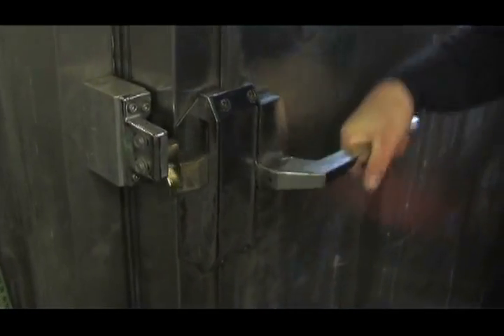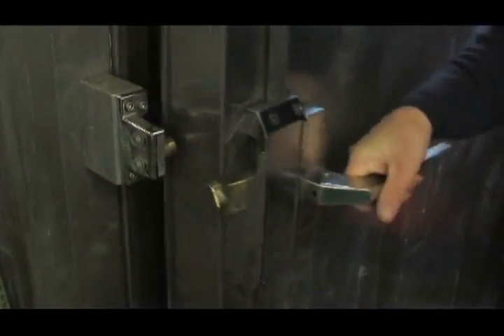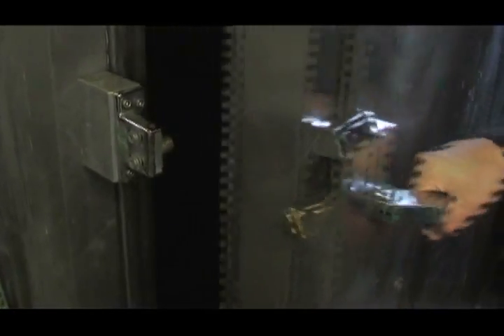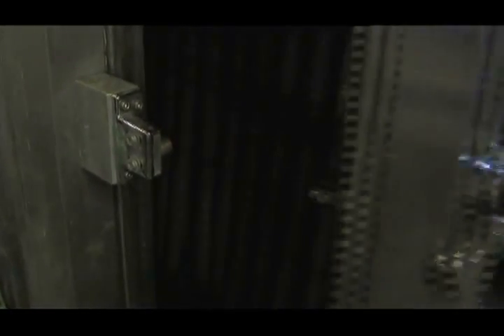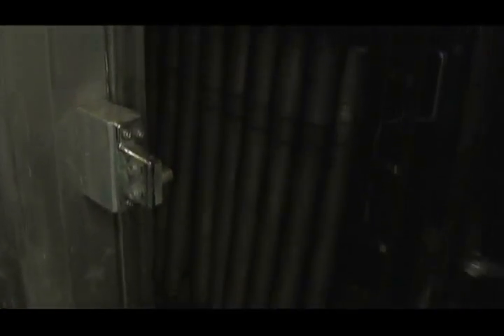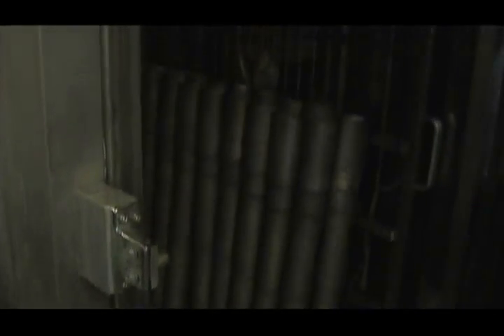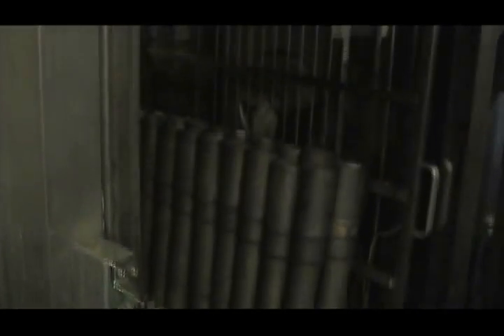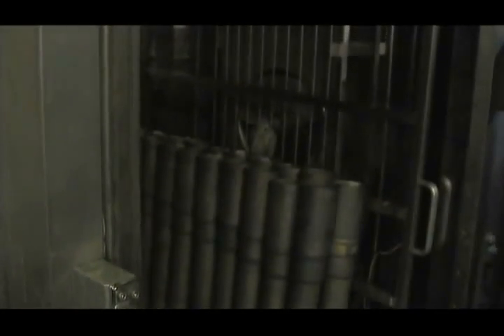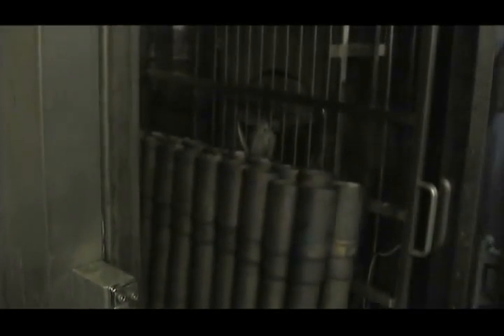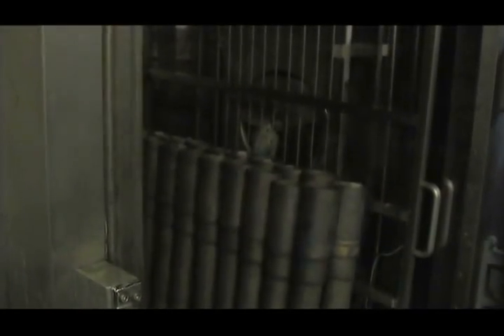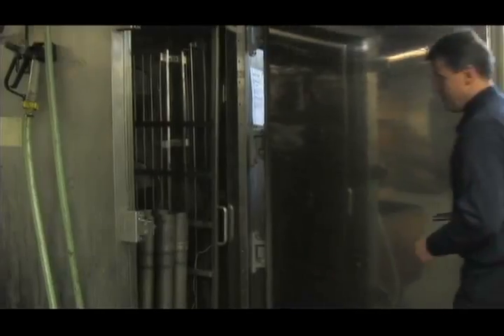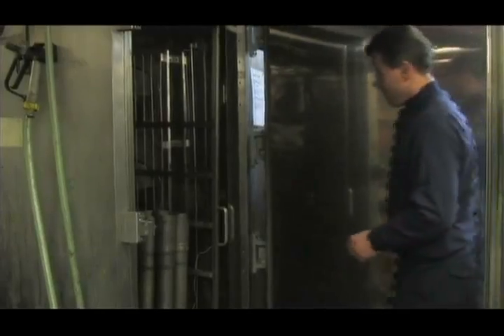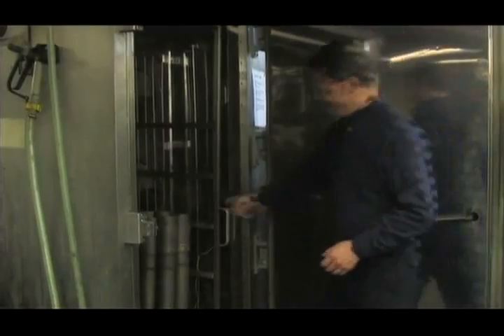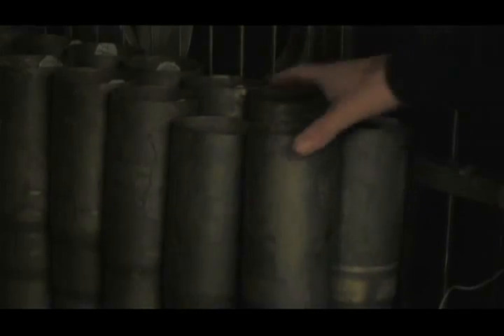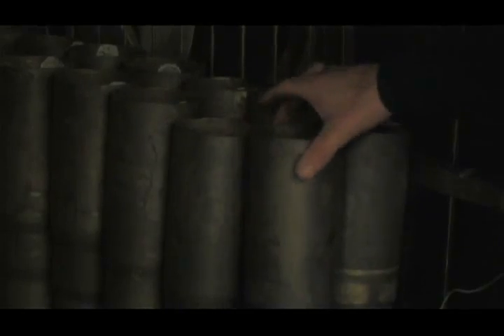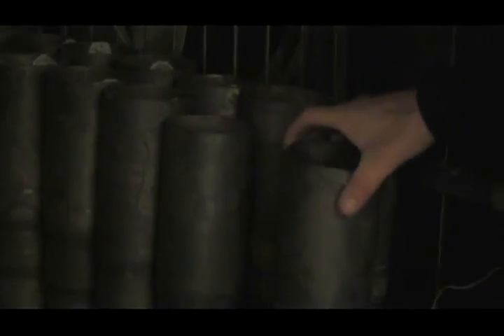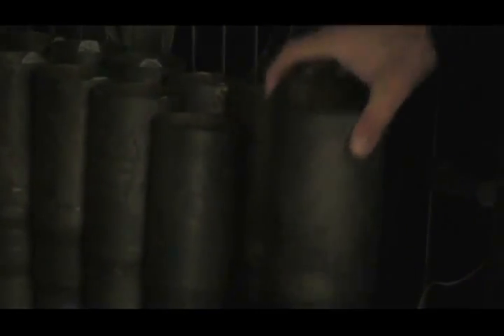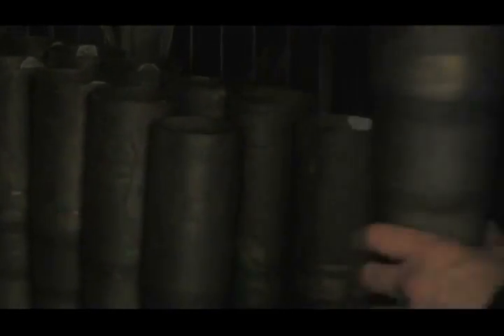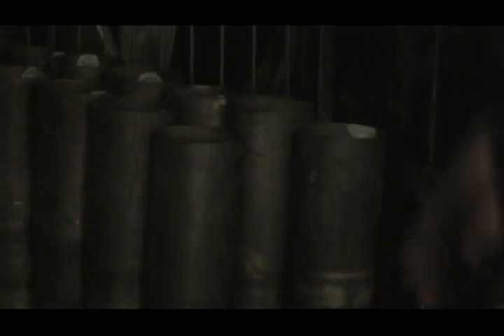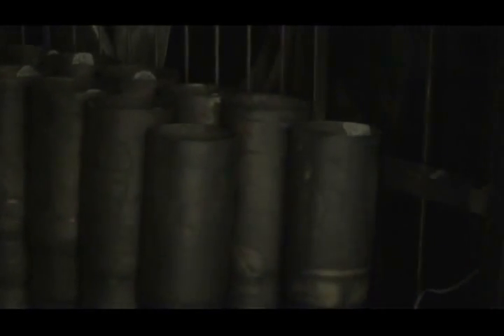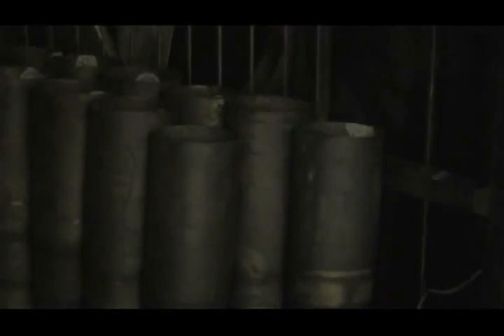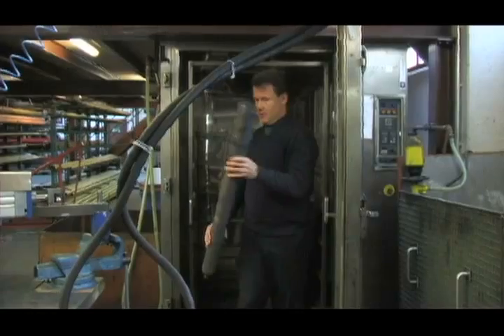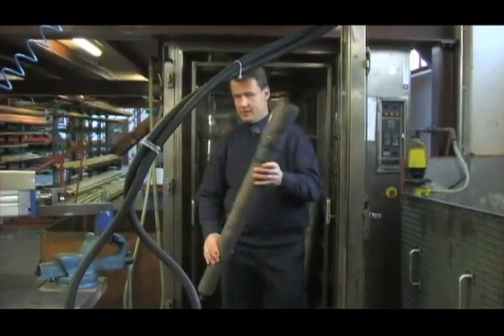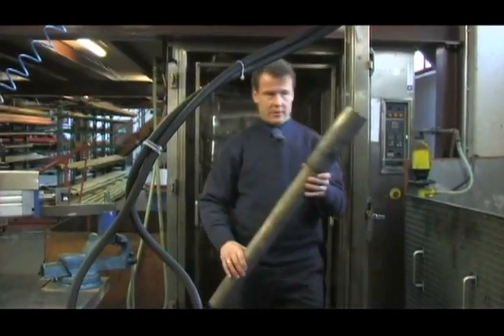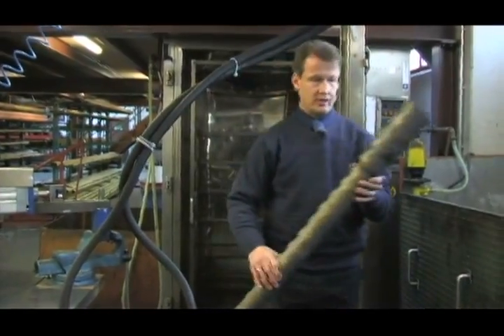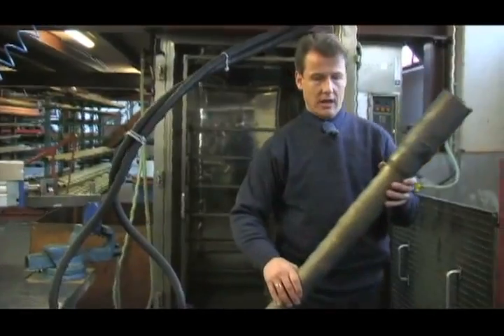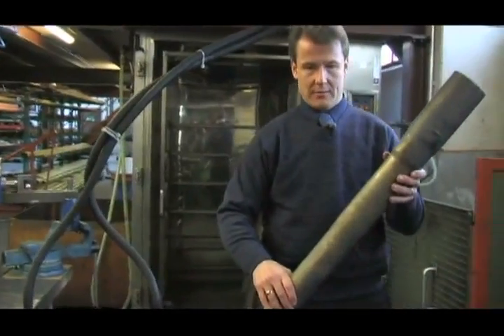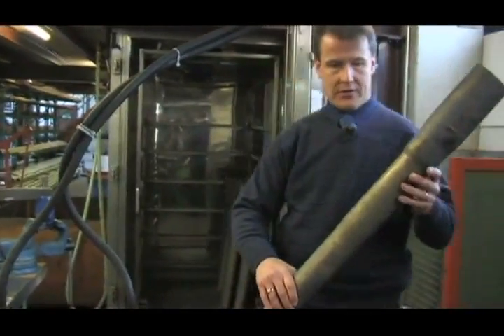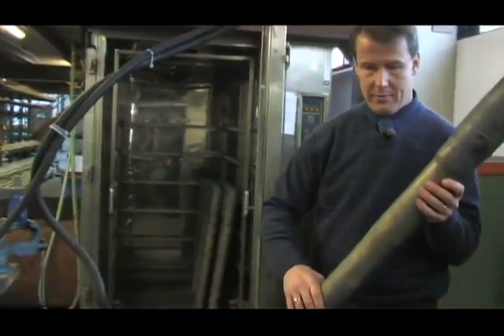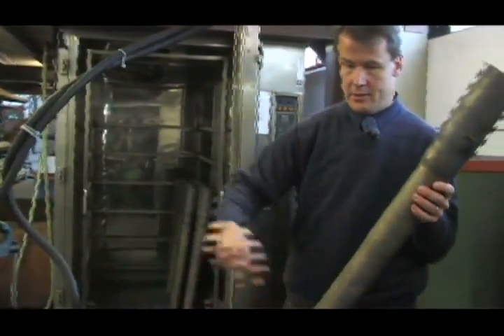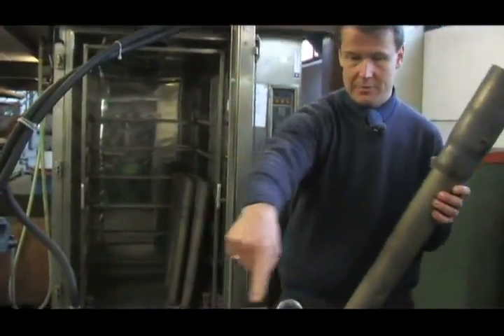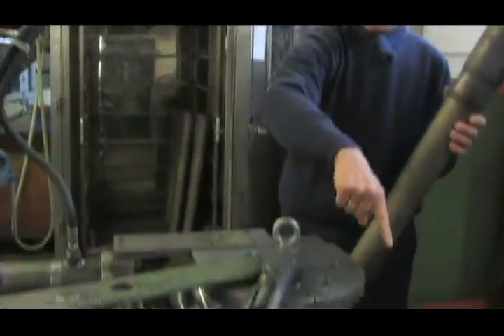This is our latest technology — our freezer — where we actually can fill the raw tubing with liquid nitrogen and freeze it. As soon as the nitrogen is solid we can bring it over here and bend it into shape around this tooling.